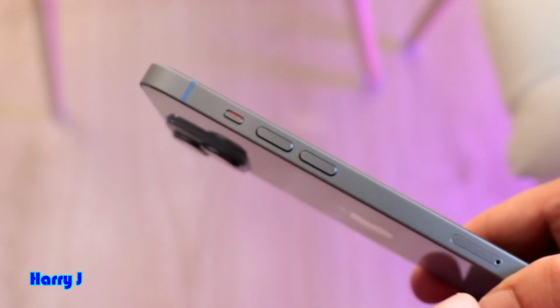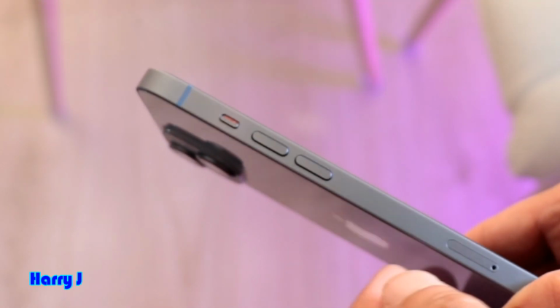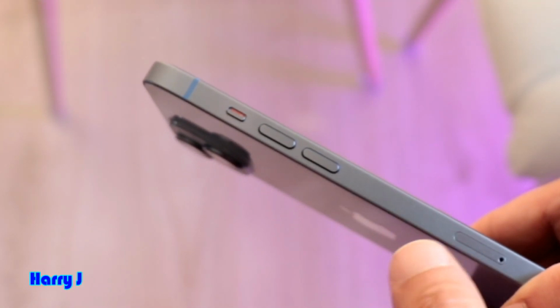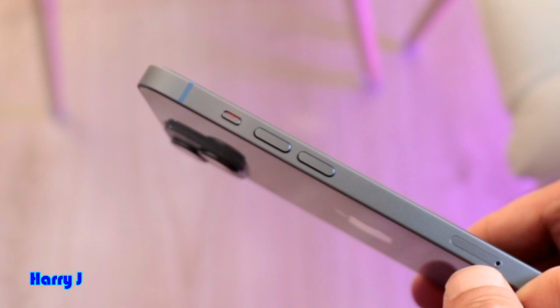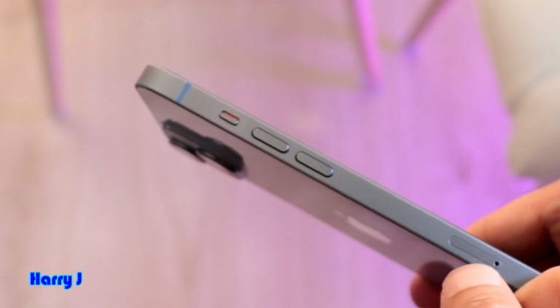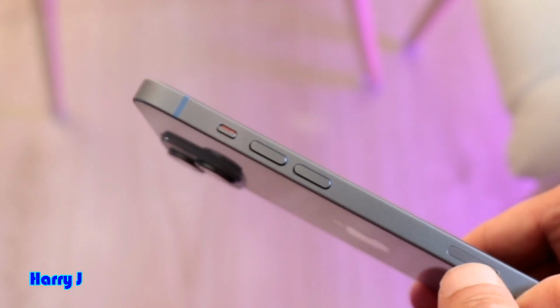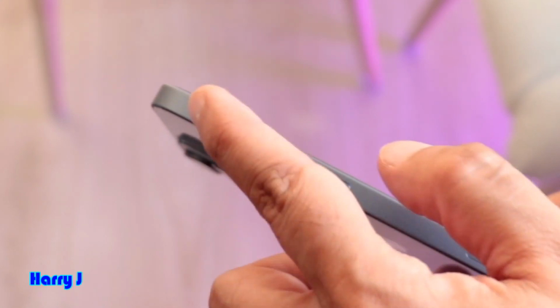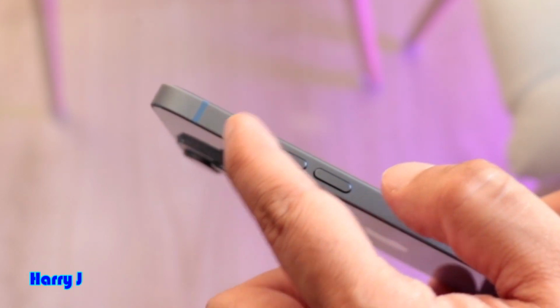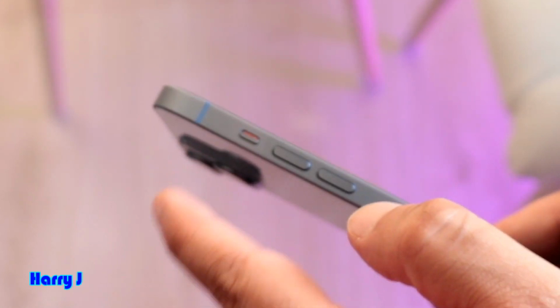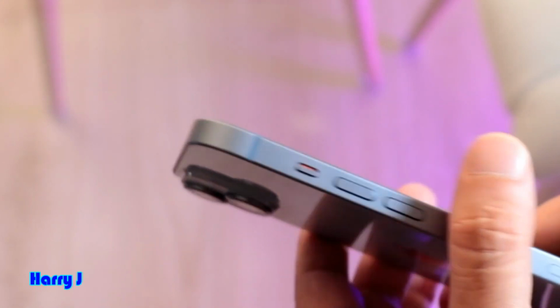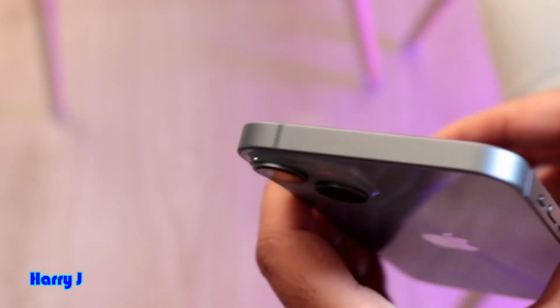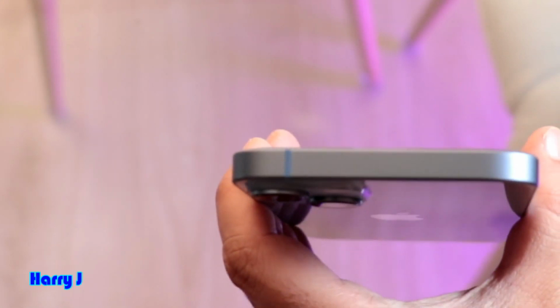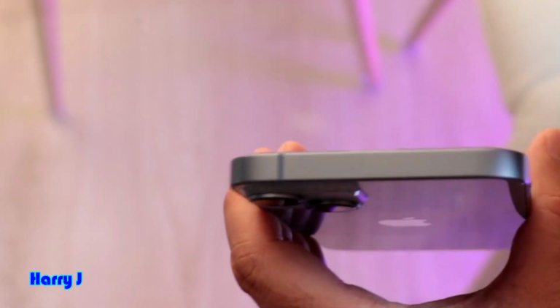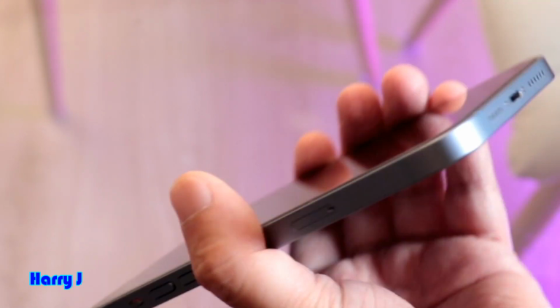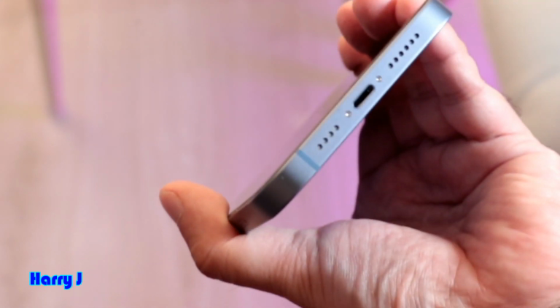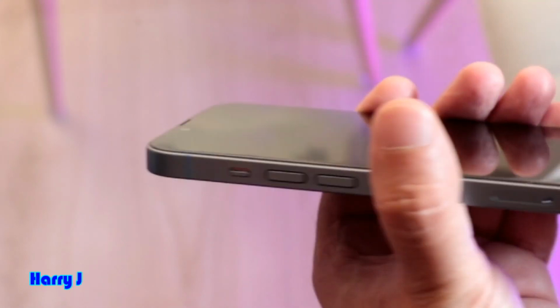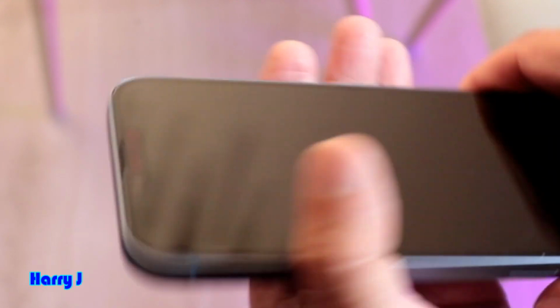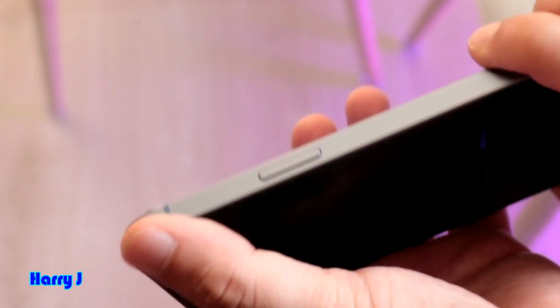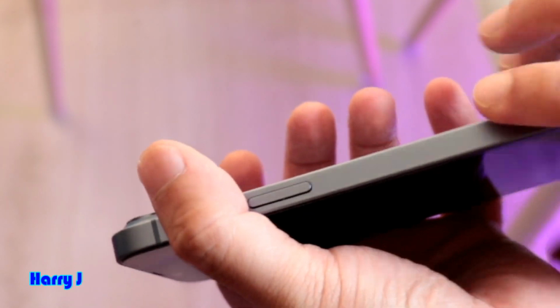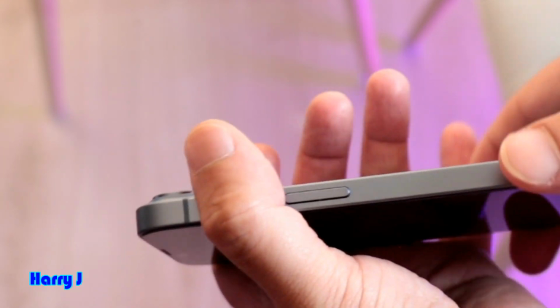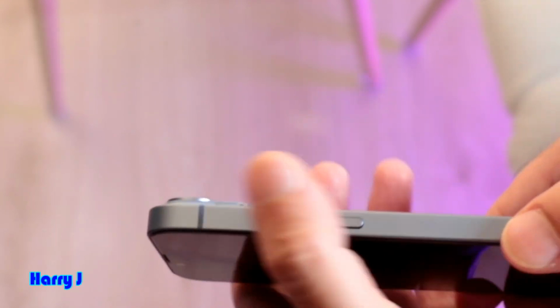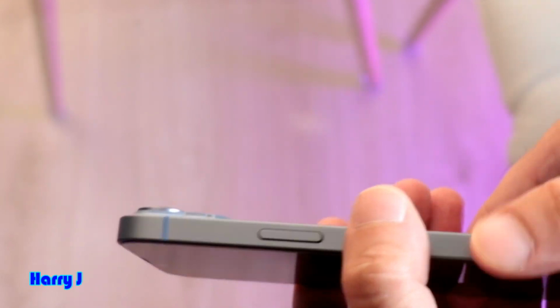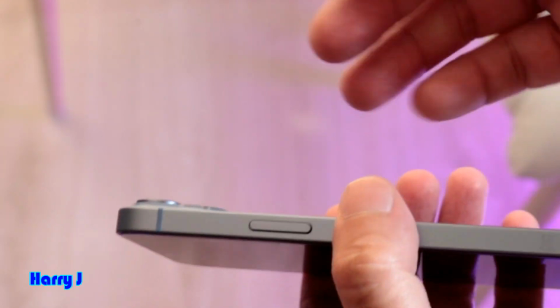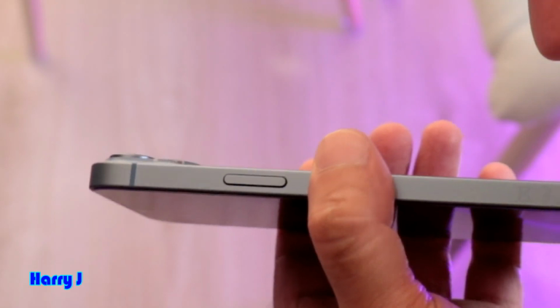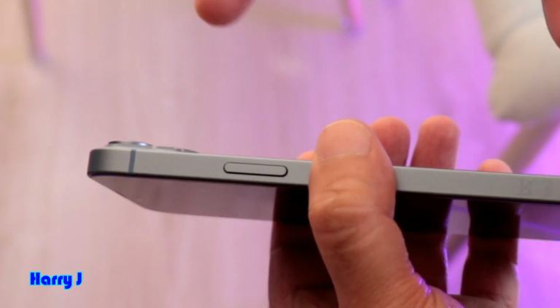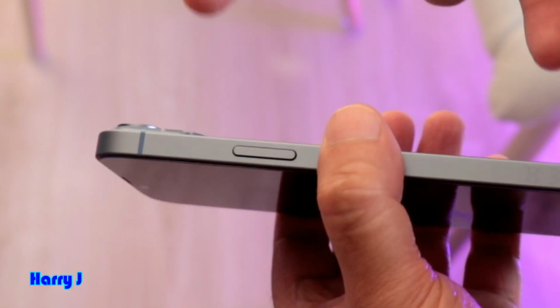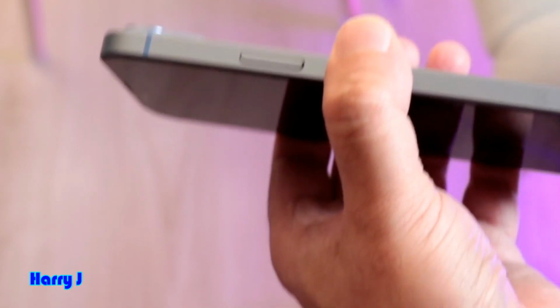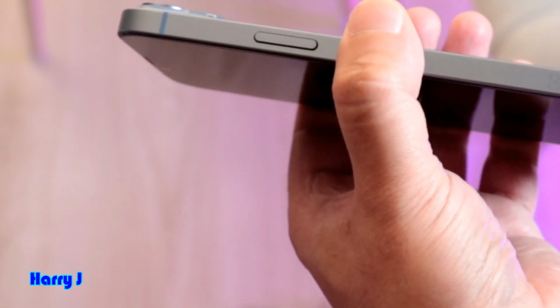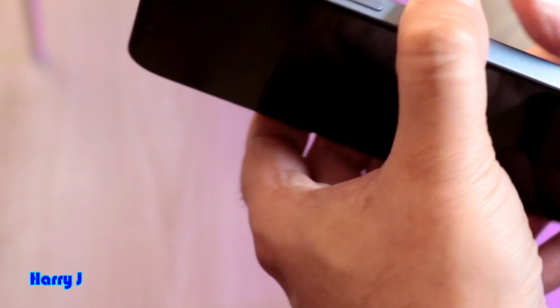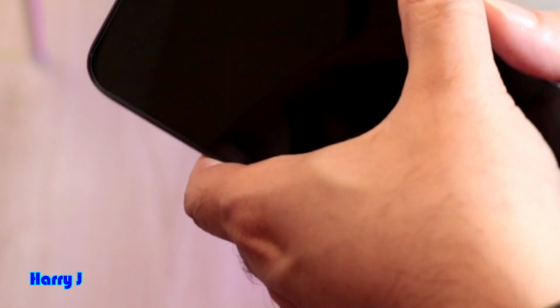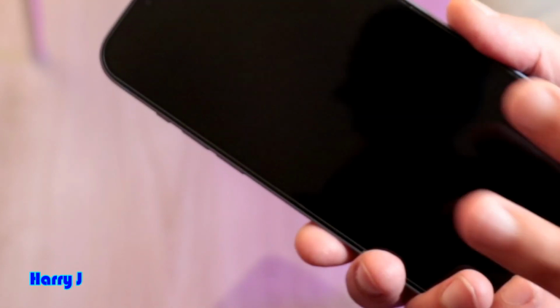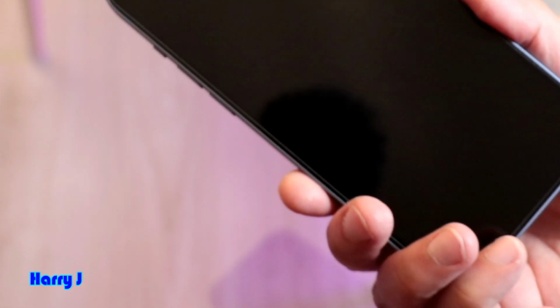There's also the SIM tray and a single antenna line at the top. On the right side we have a large power button and two antenna lines — a beautiful device overall.